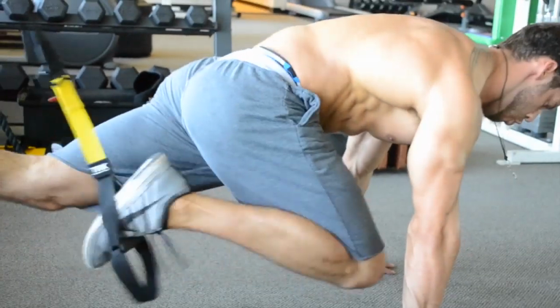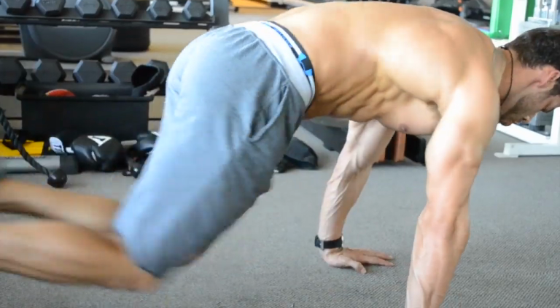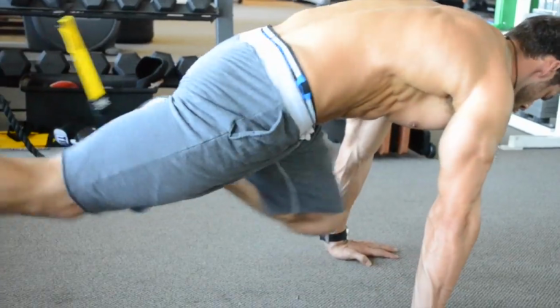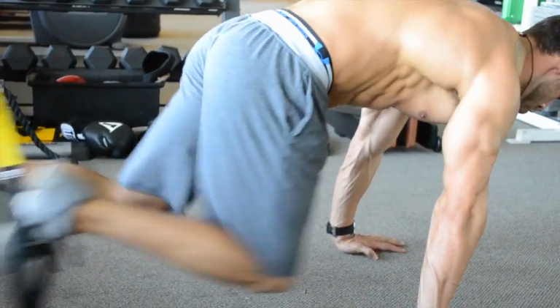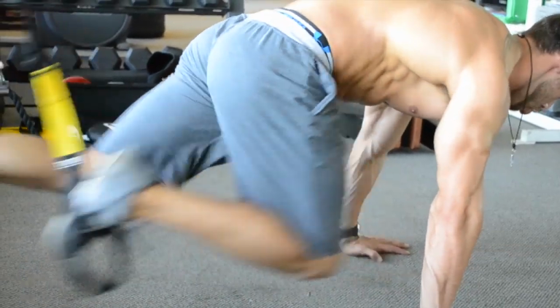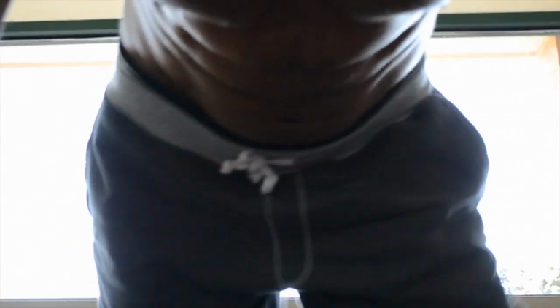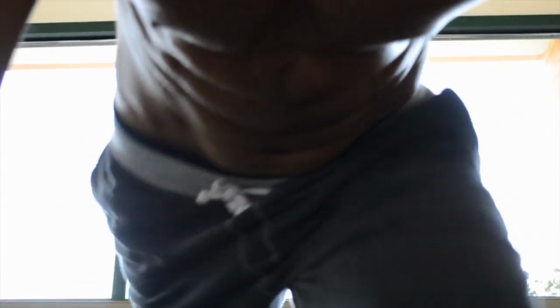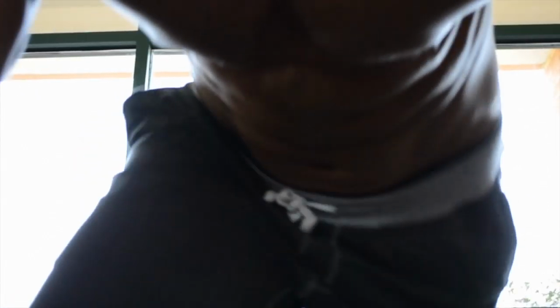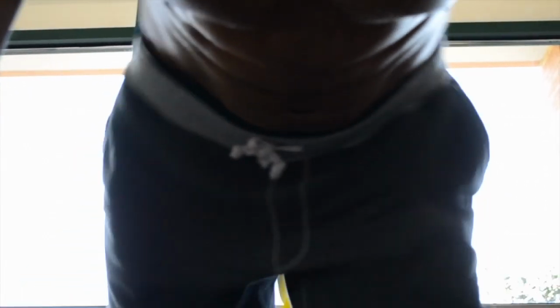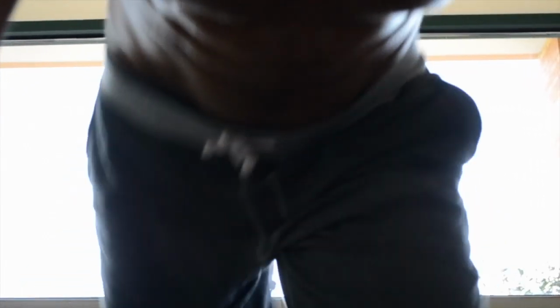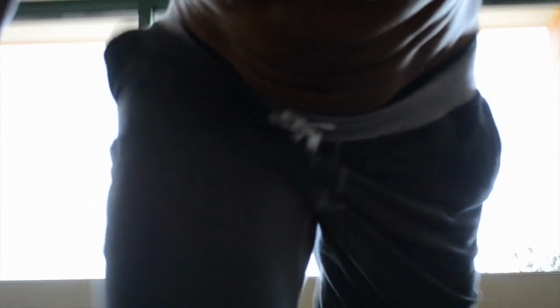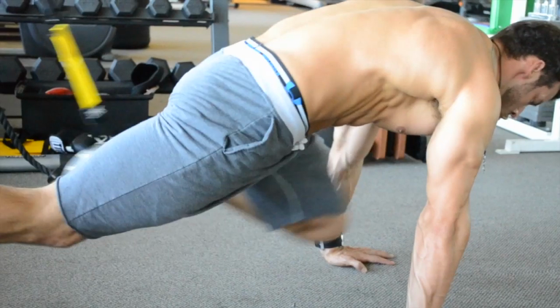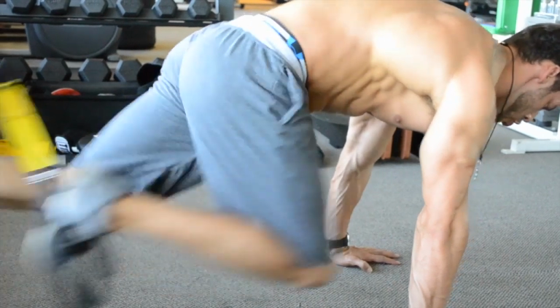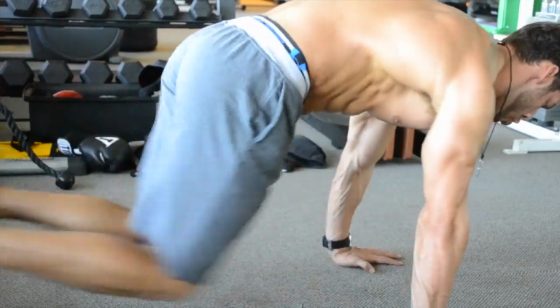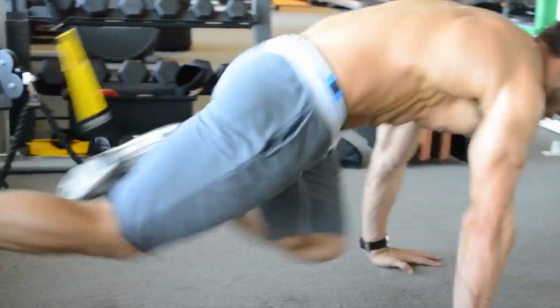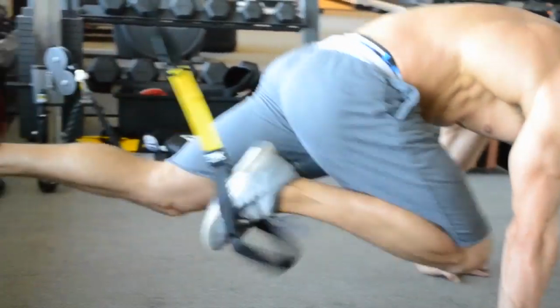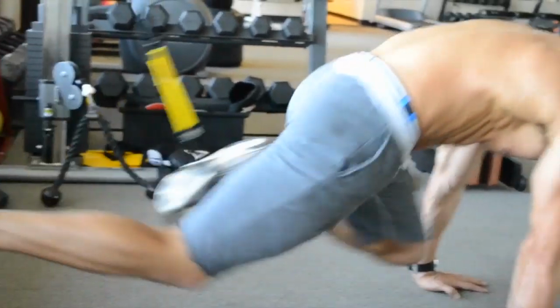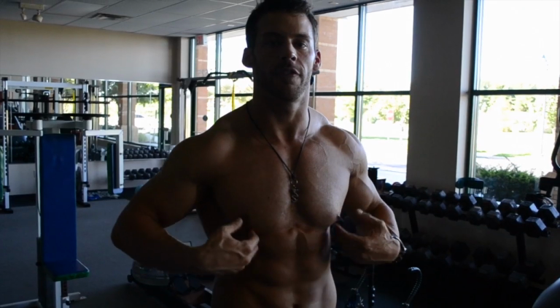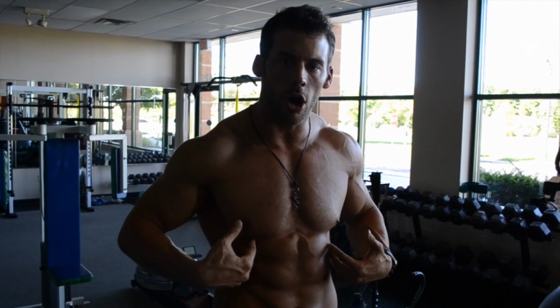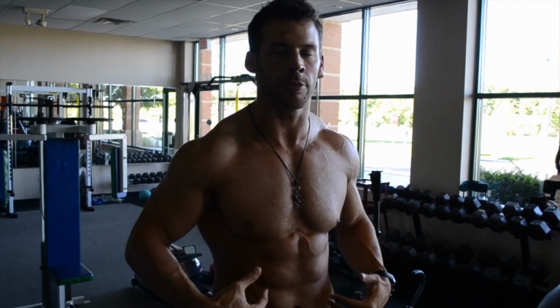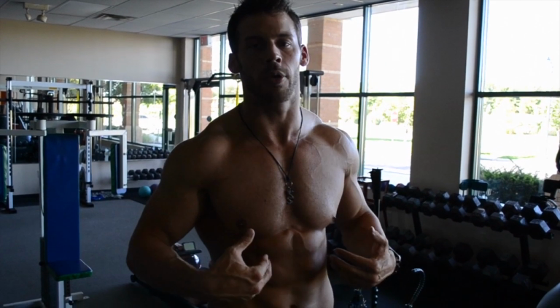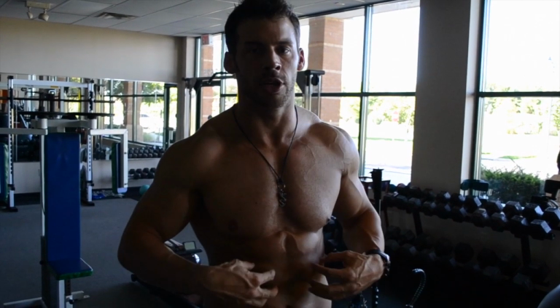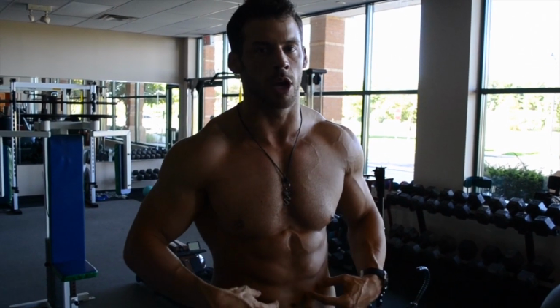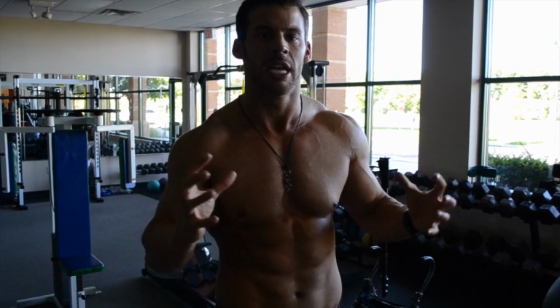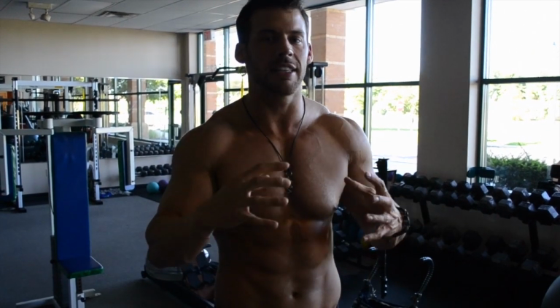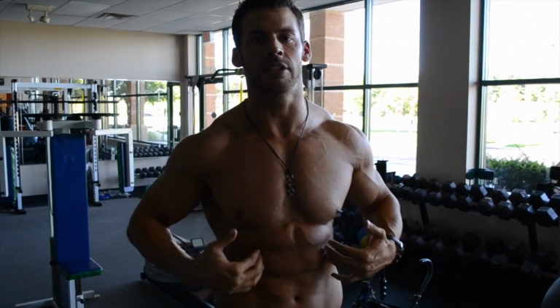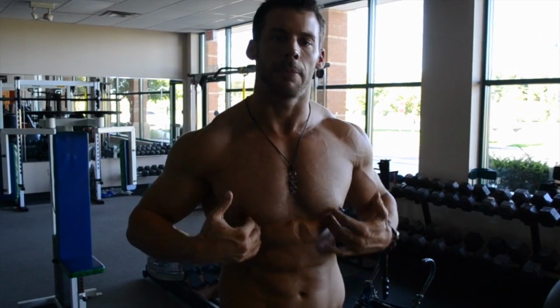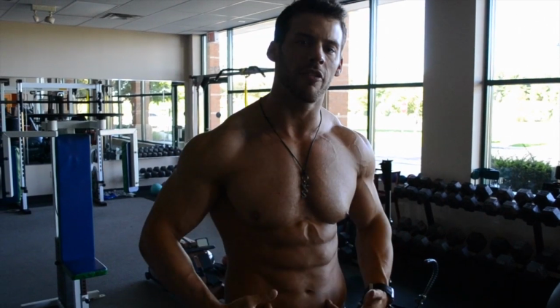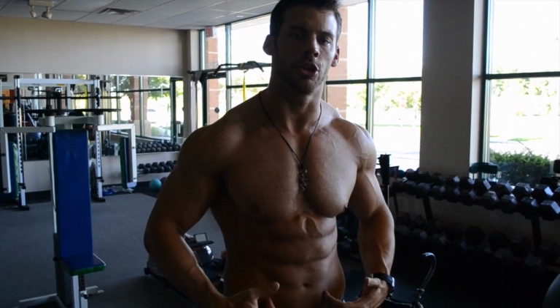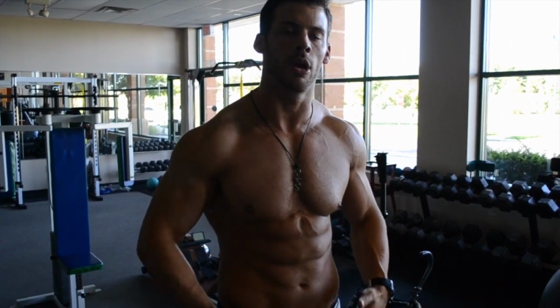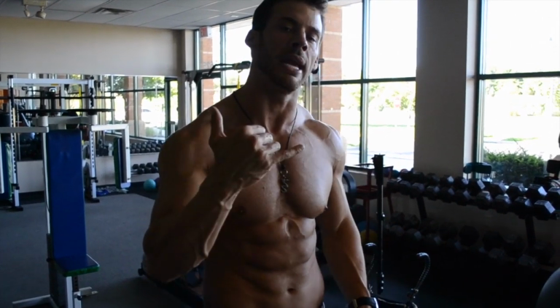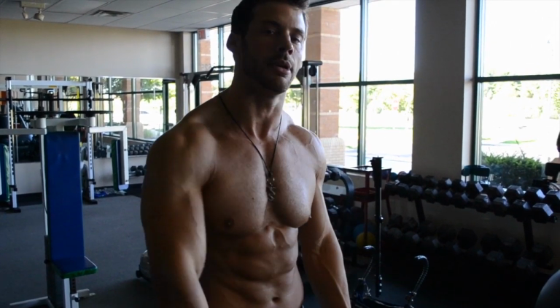Finally, we're going to do a mountain climber in the push-up position on the TRX band, so your feet are elevated off the ground, driving your knee as far forward as possible. Really feeling all the abs work — upper abs, middle abs, lower abs. Tie it together and get that complete cover model physique you're going for and make it happen.